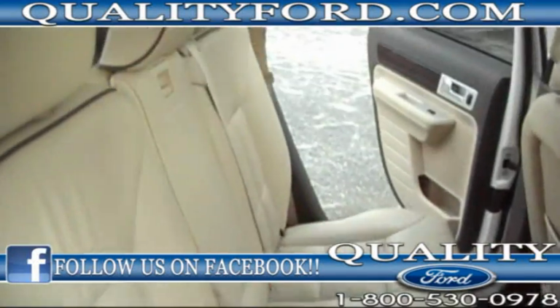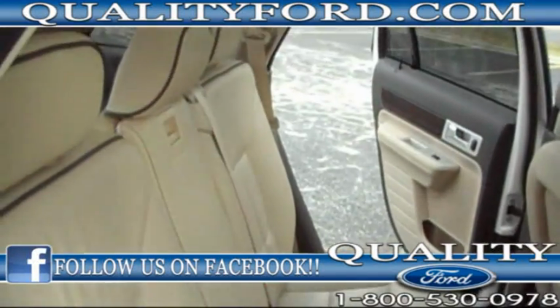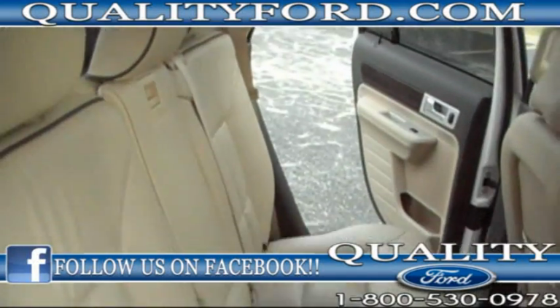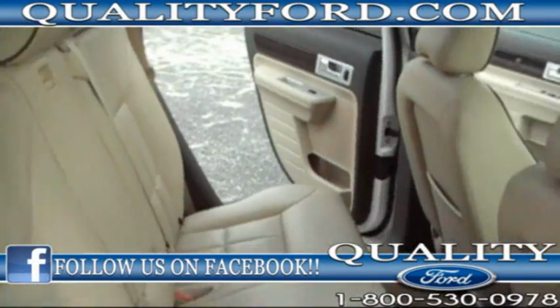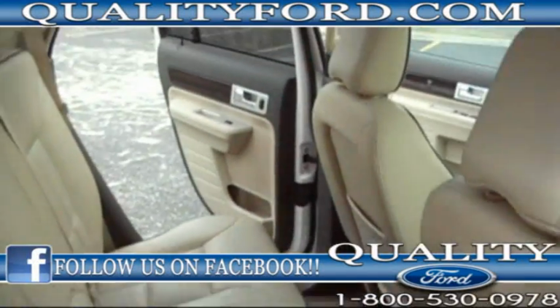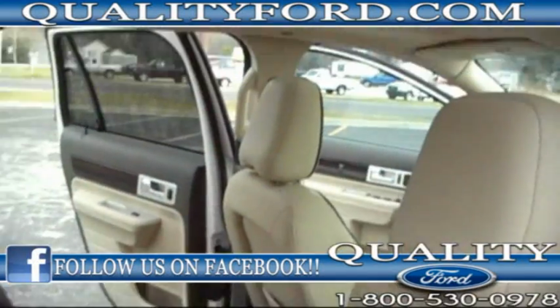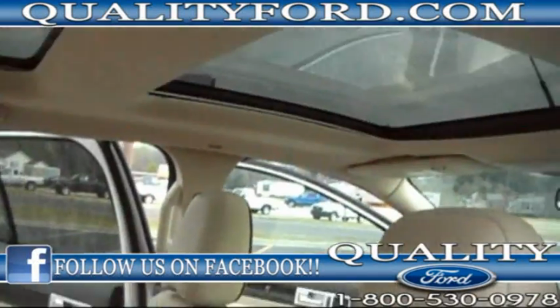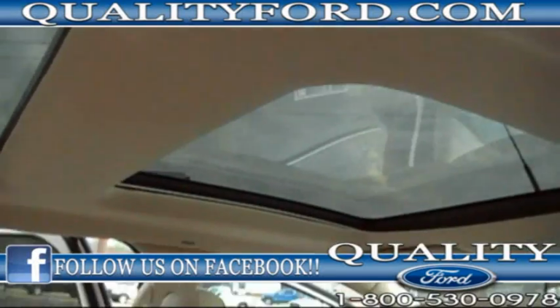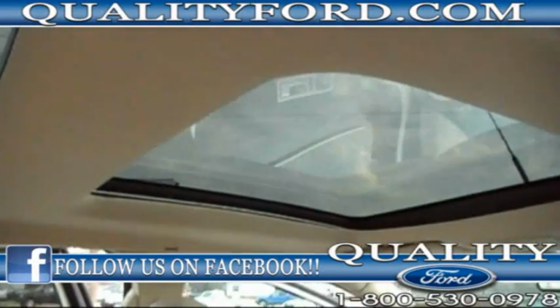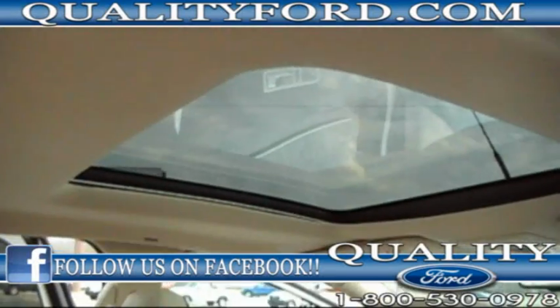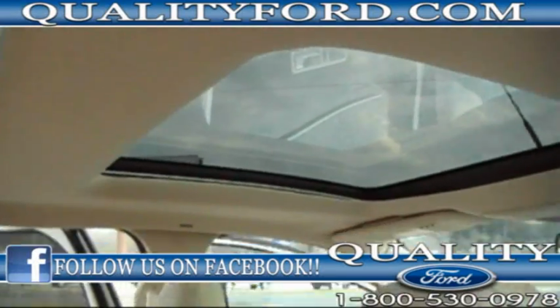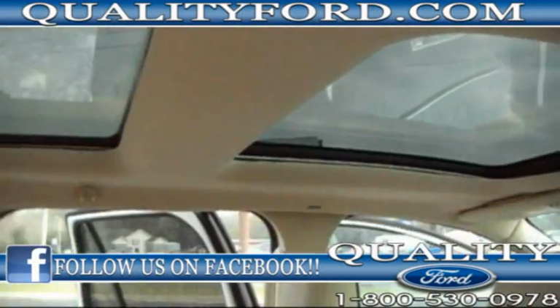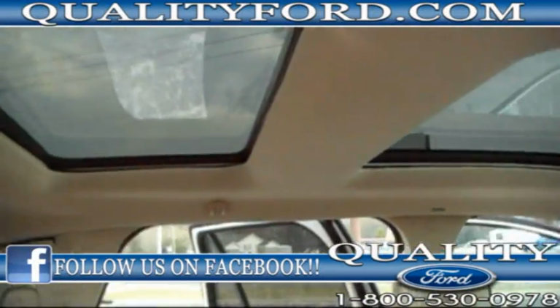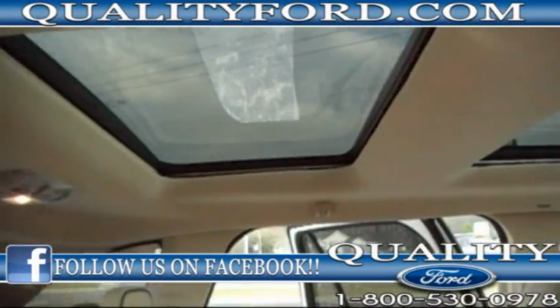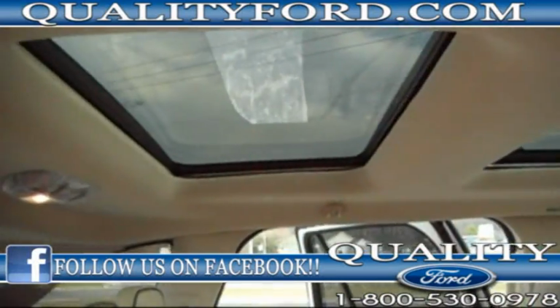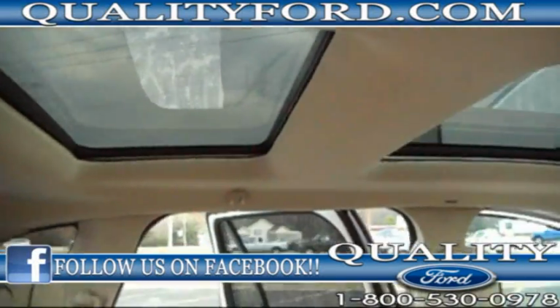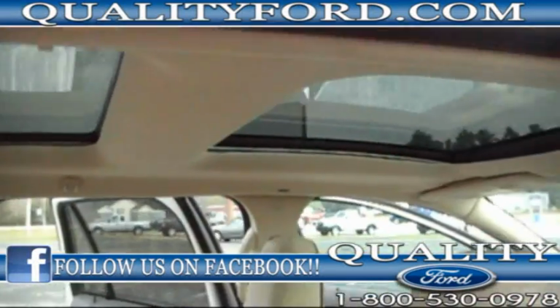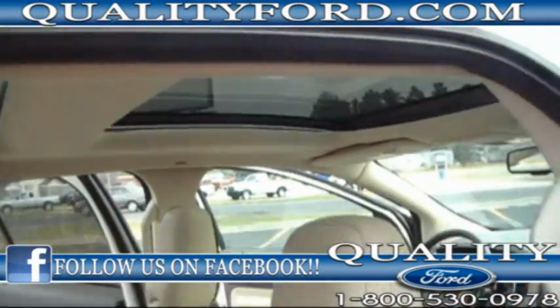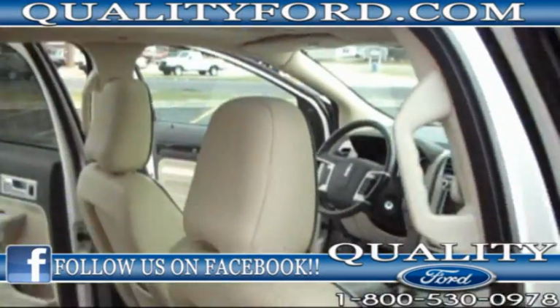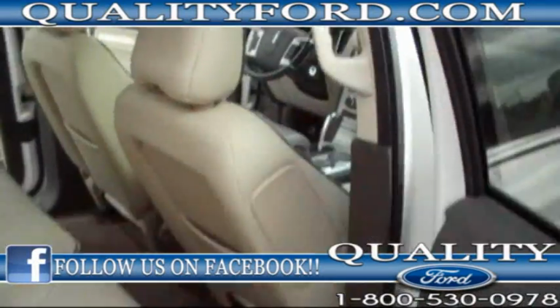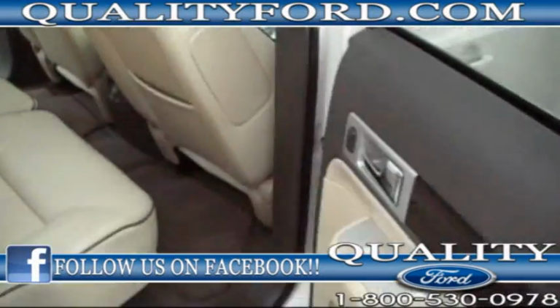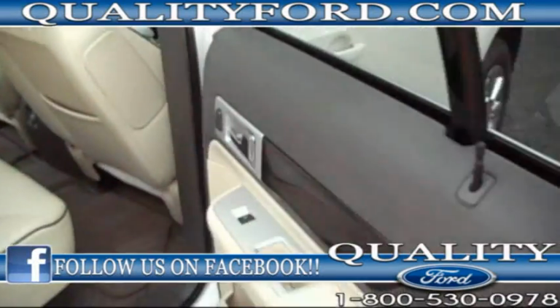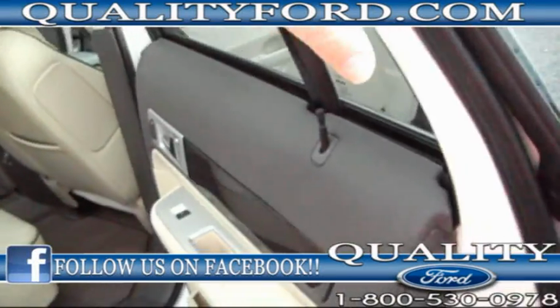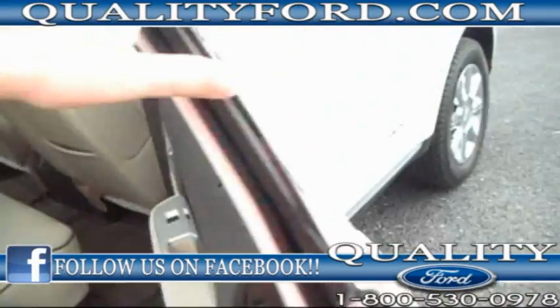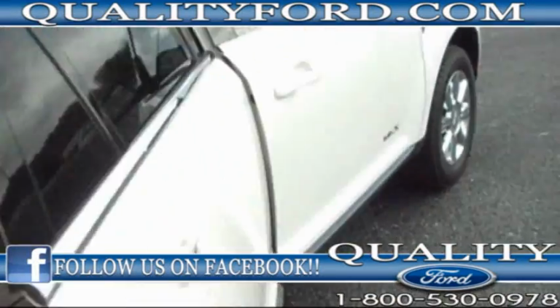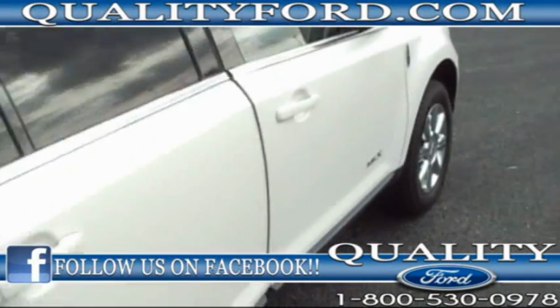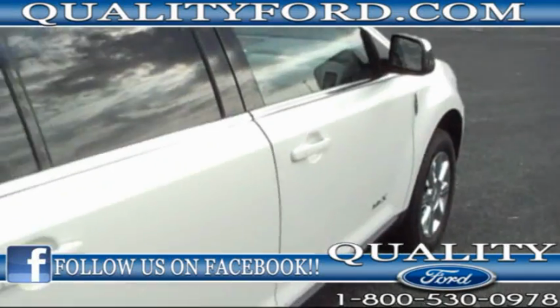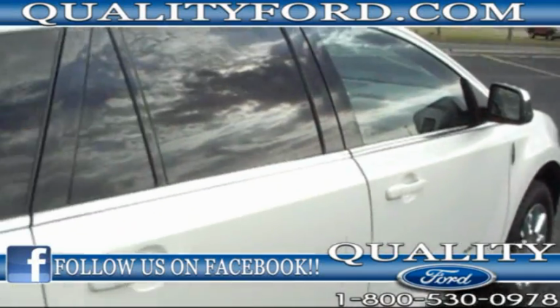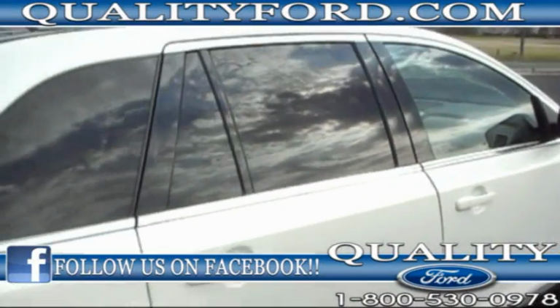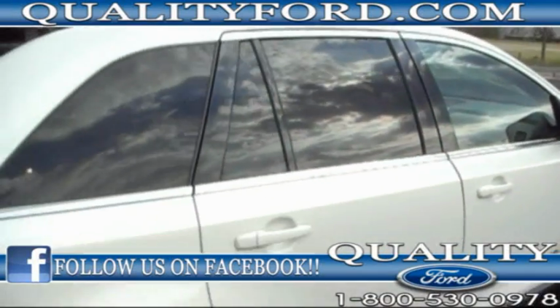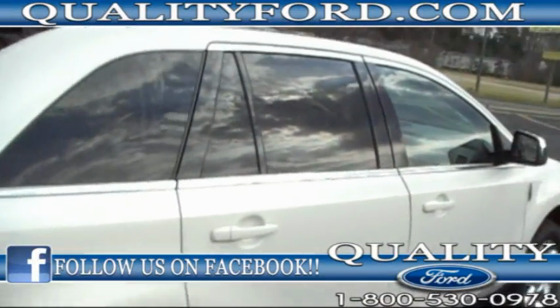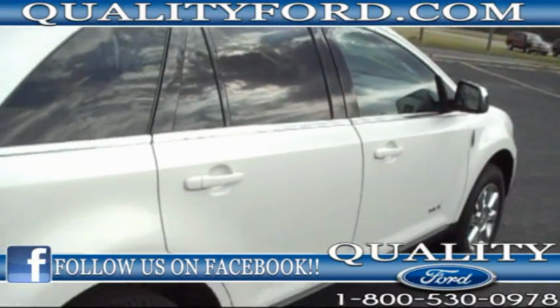Nice back seat, plenty of room. Huge panoramic sunroof in the front and back. Tinted glass.